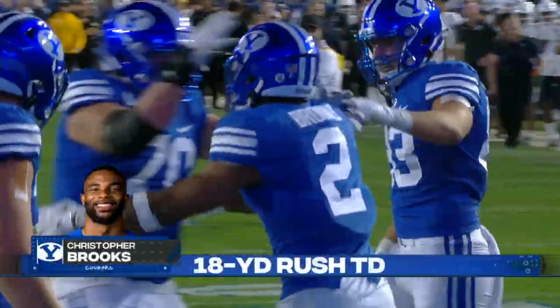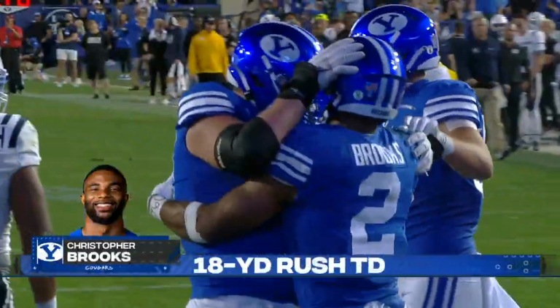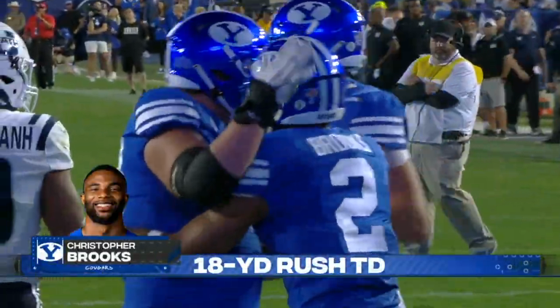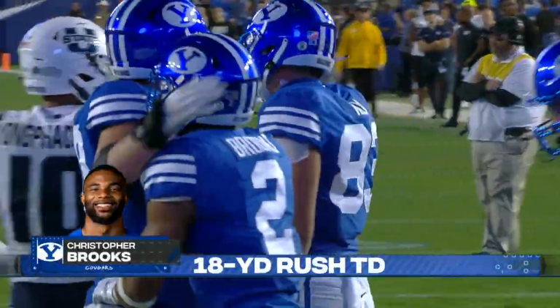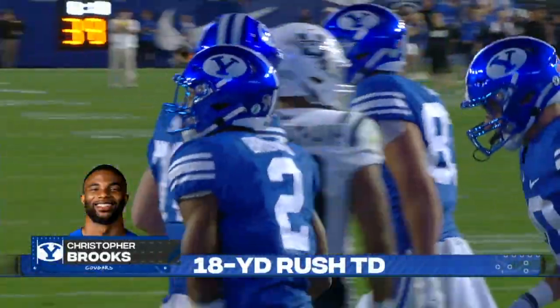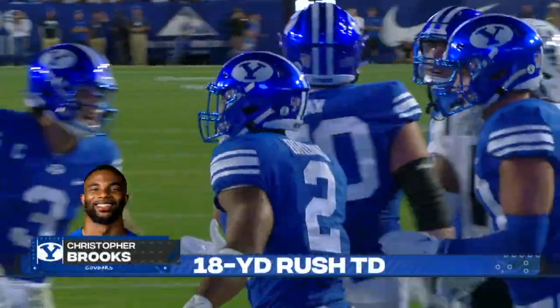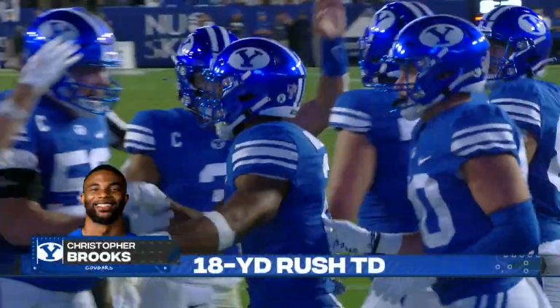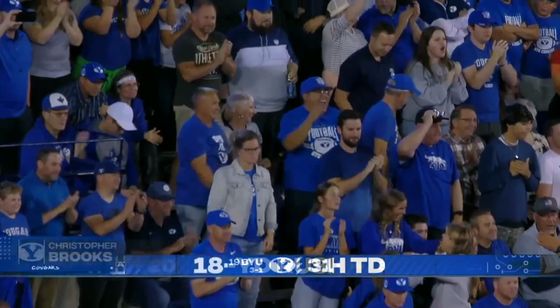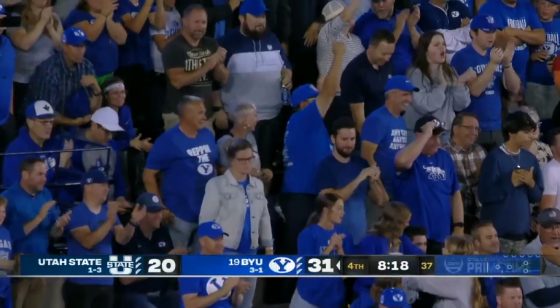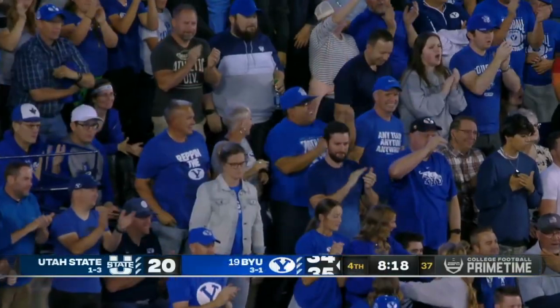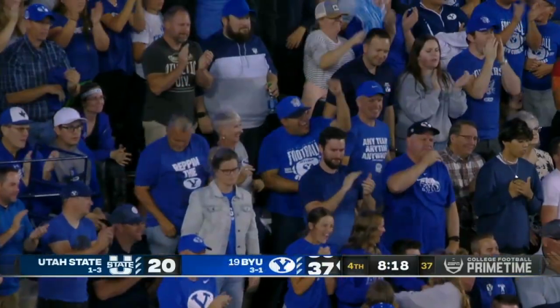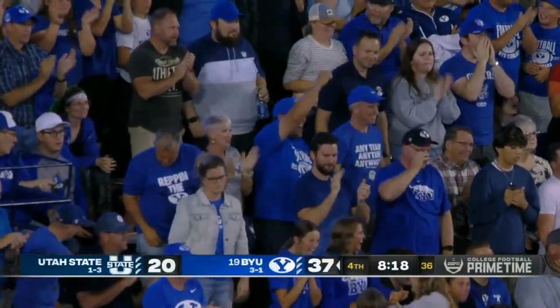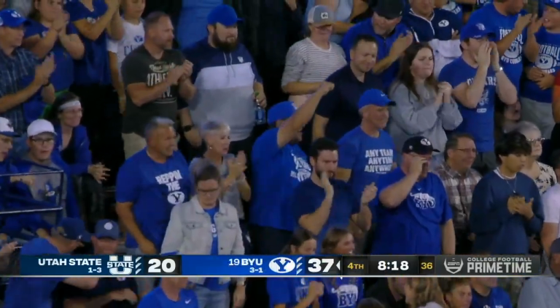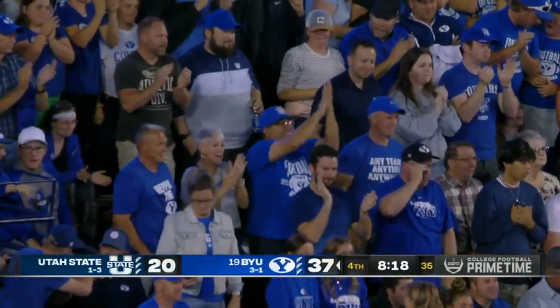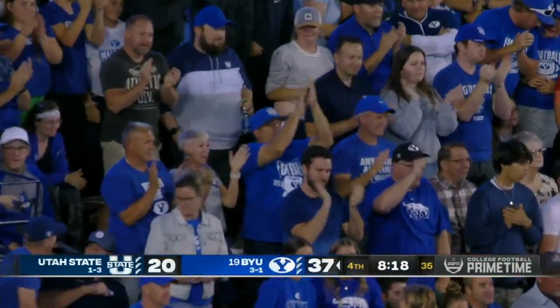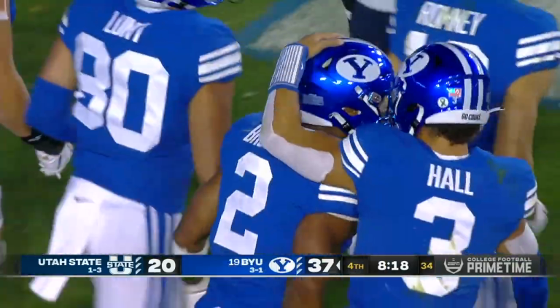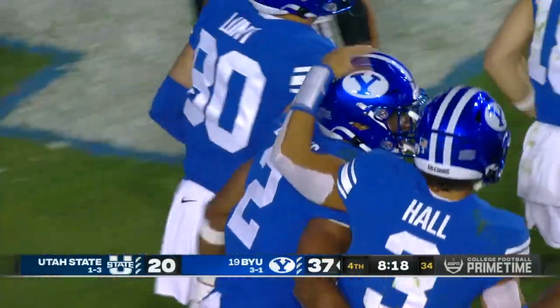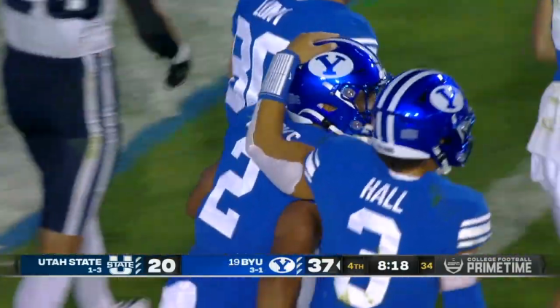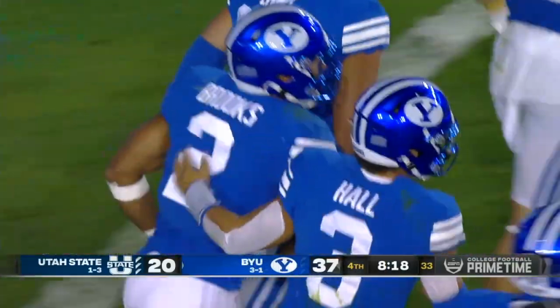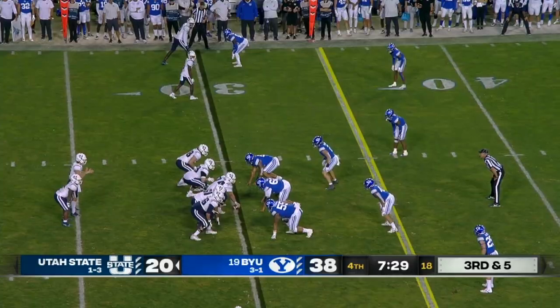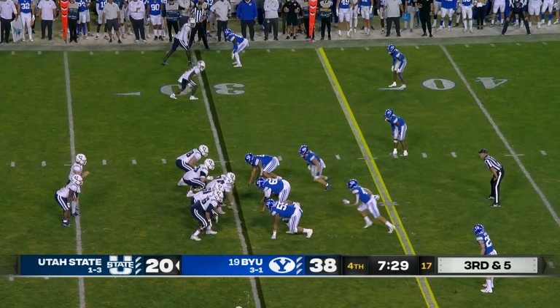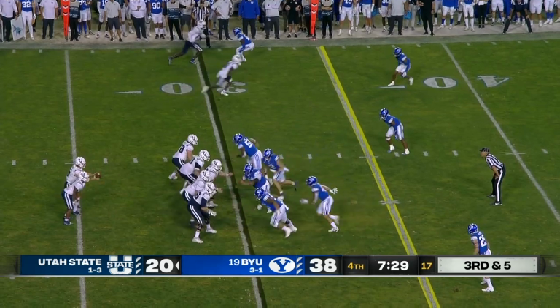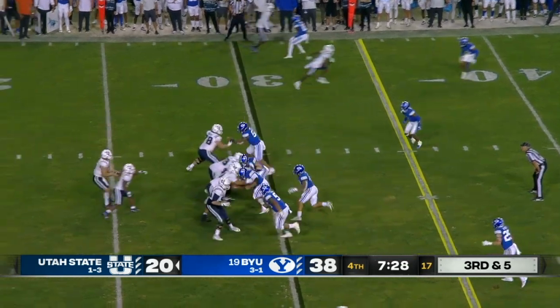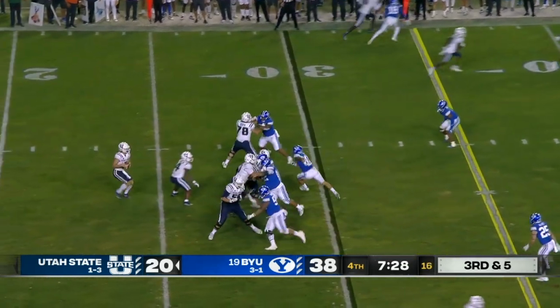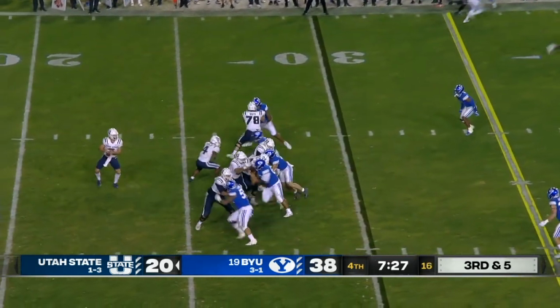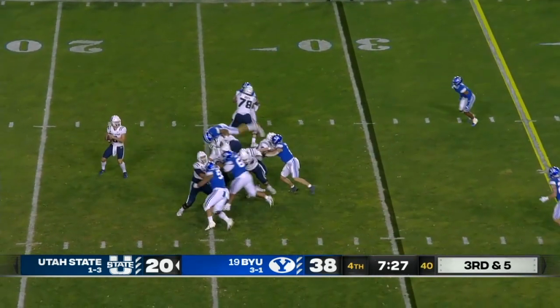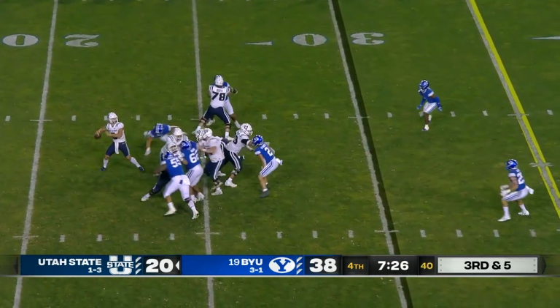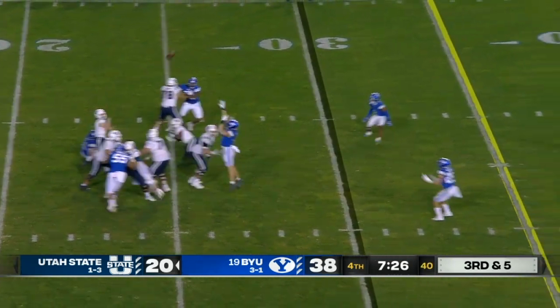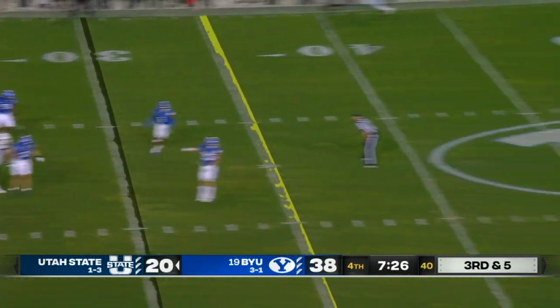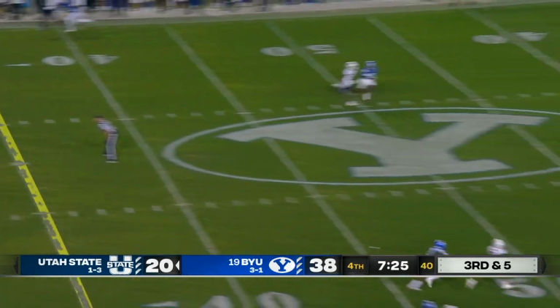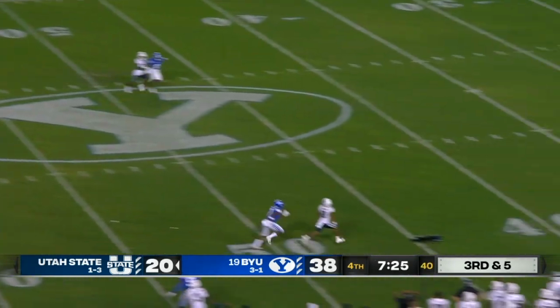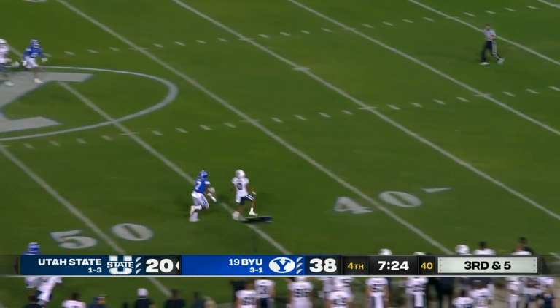That's Christopher Brooks — and that could keep the wagon wheel here in Provo. 18-yard touchdown by the transfer from Cal. And what you saw there, Lewis Riddick, is run to win. They had to step on the gas in the second half again, but they're going to have to switch that.